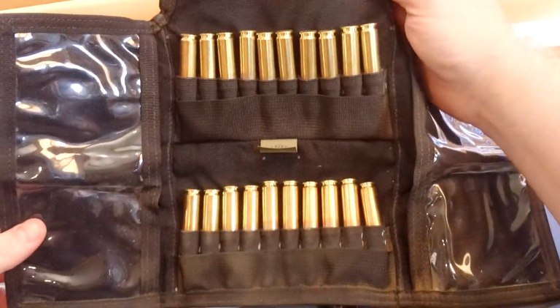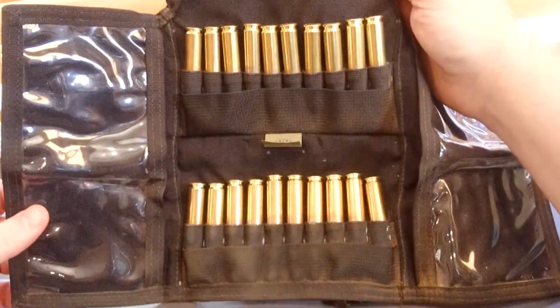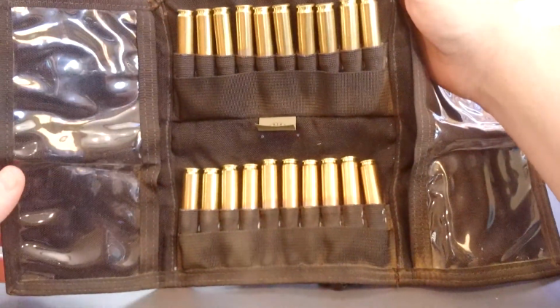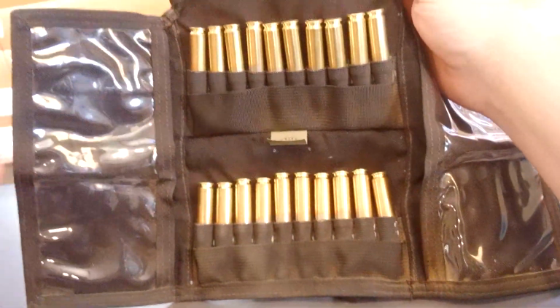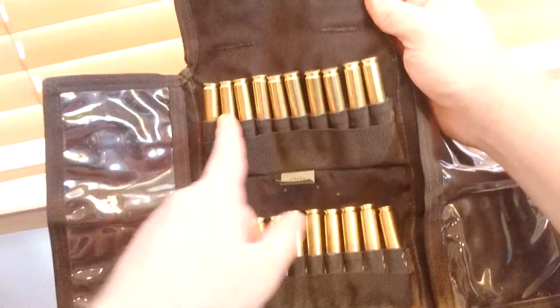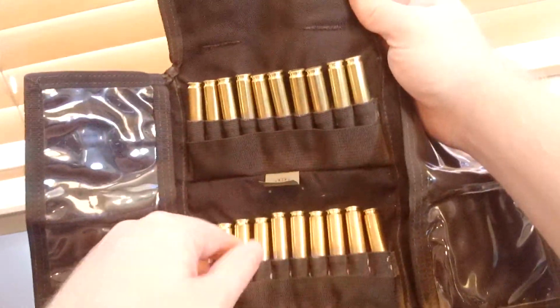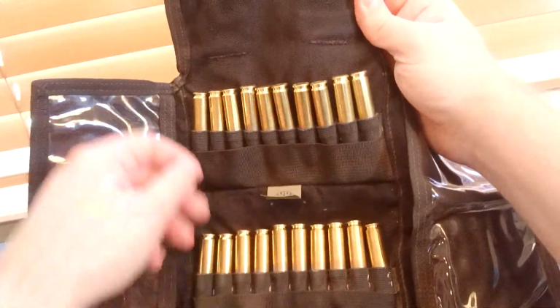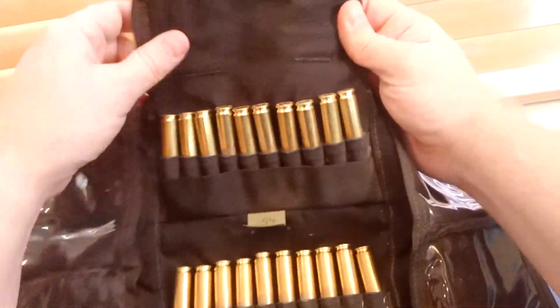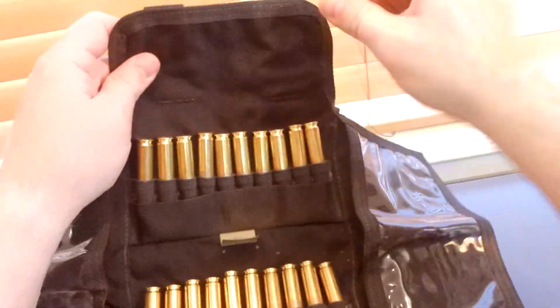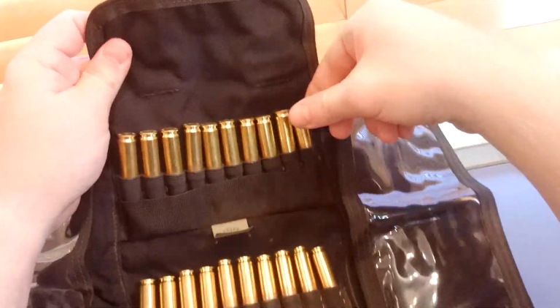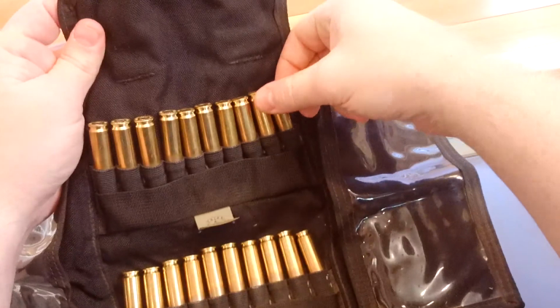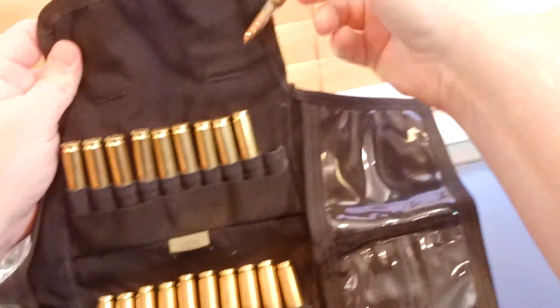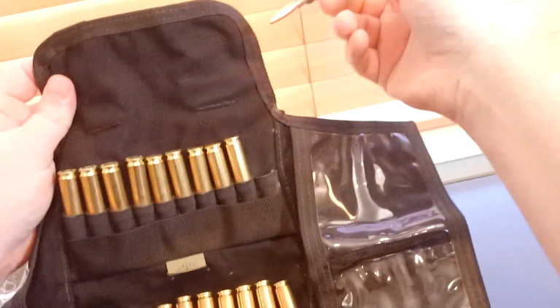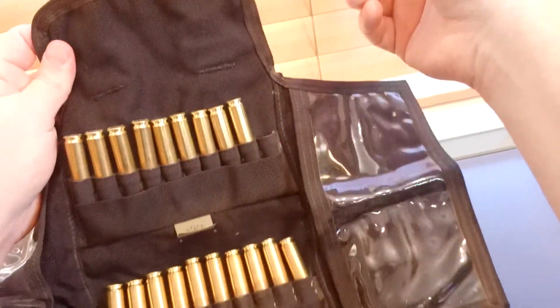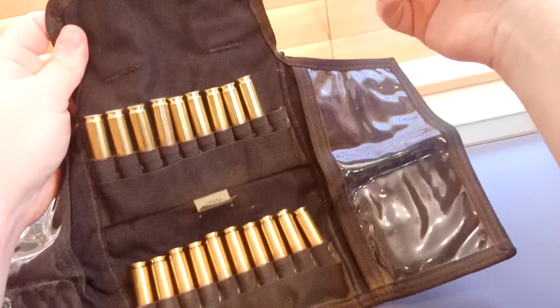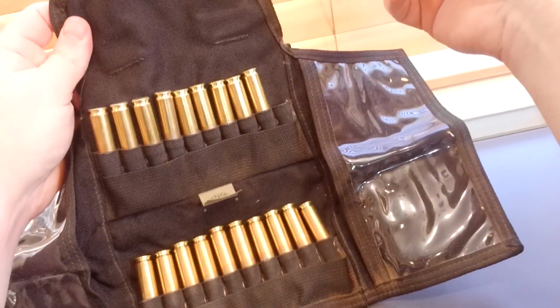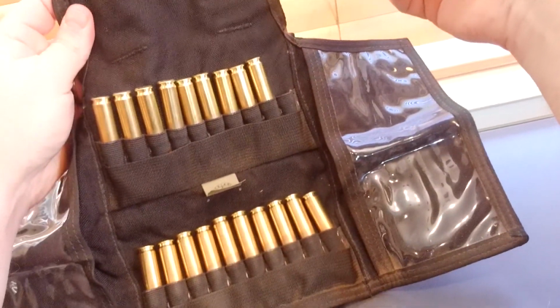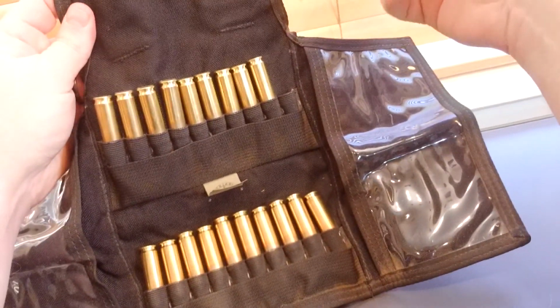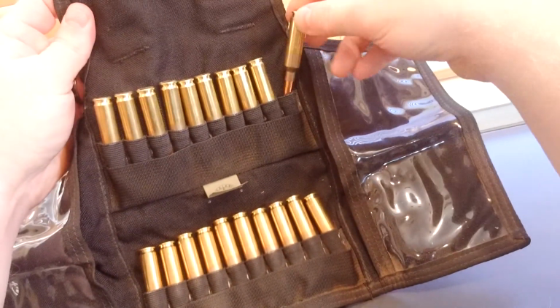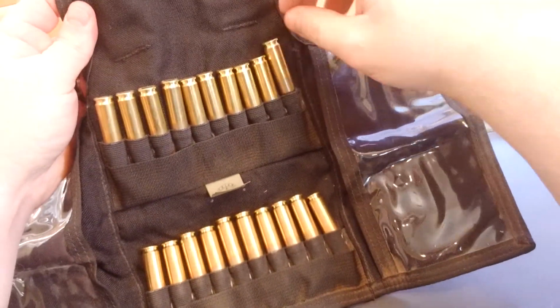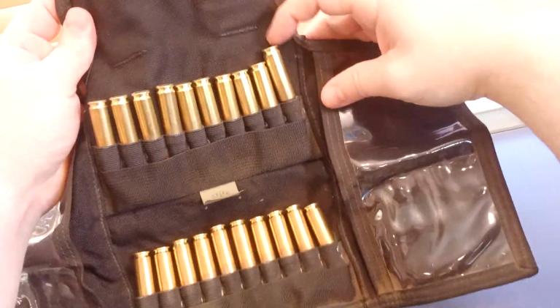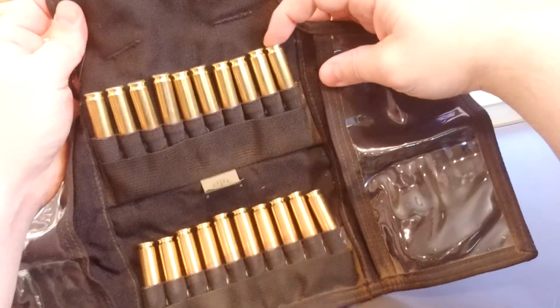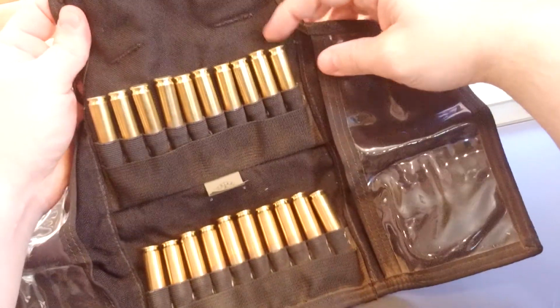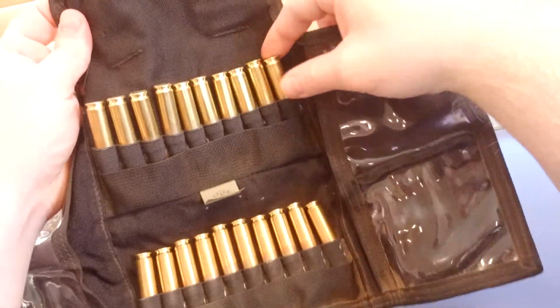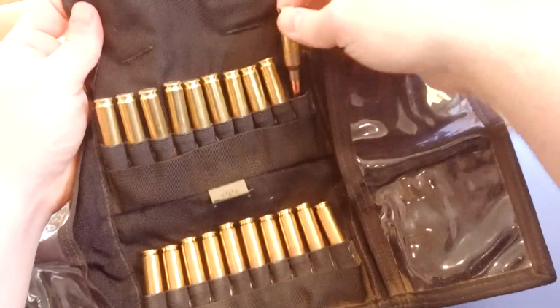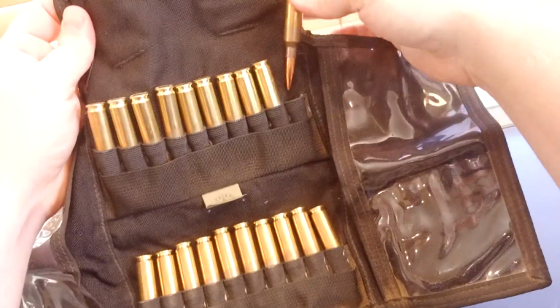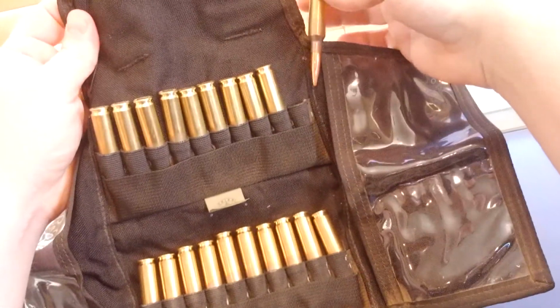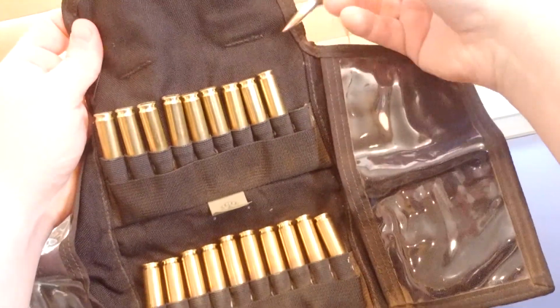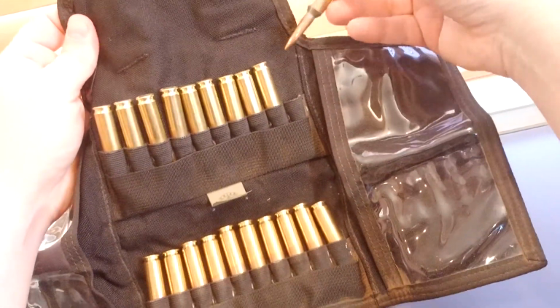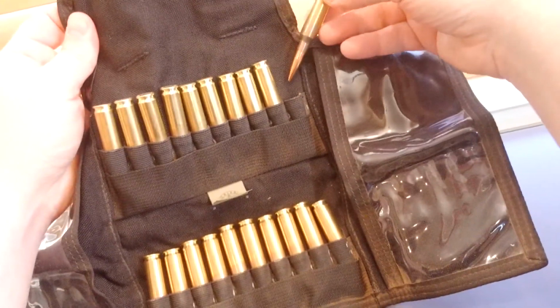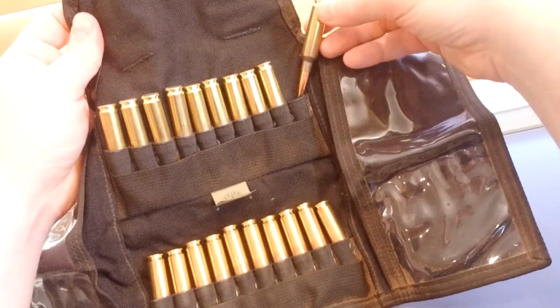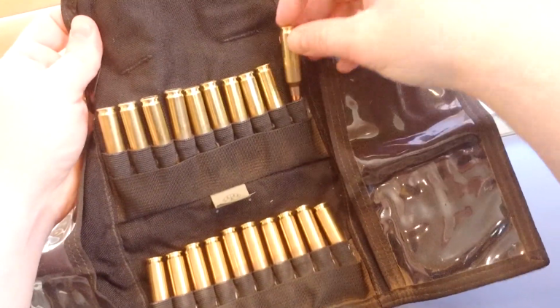It obviously holds 20 rounds — 10 on the top, 10 on the bottom. This is for .308 and I think it will actually hold the .223 setup as well.